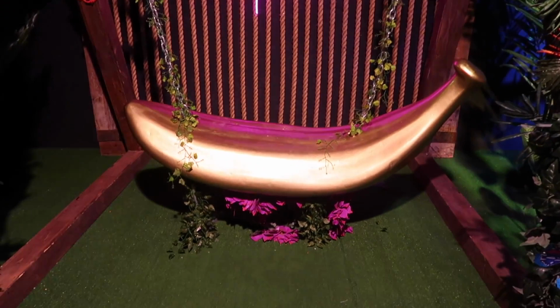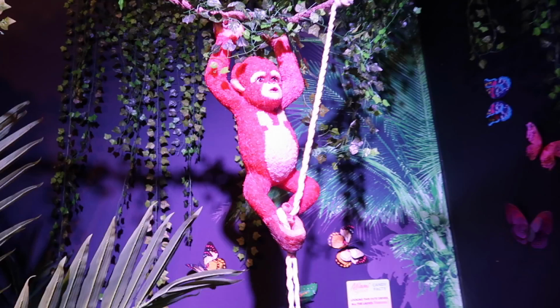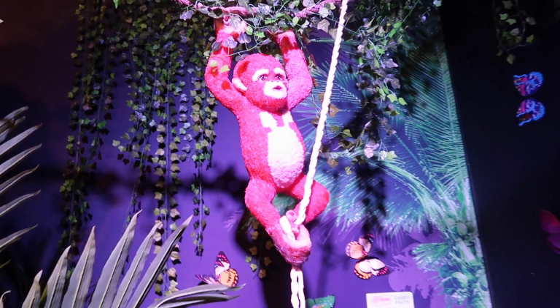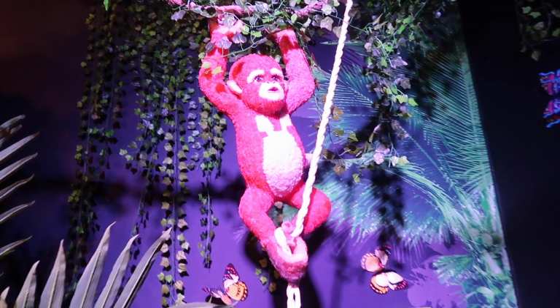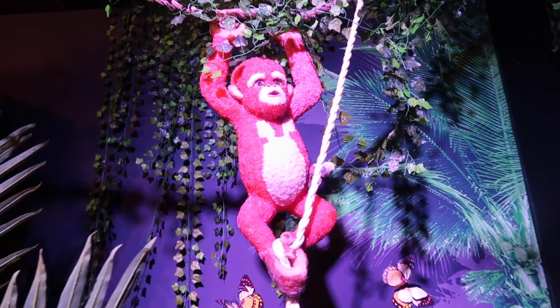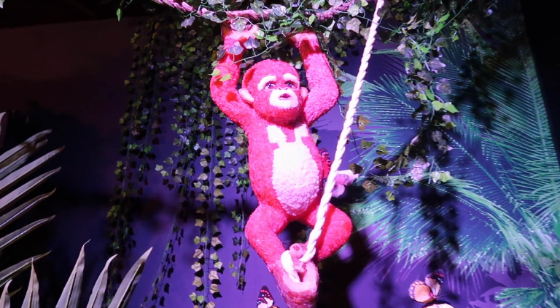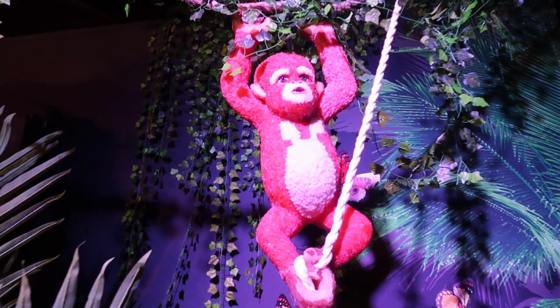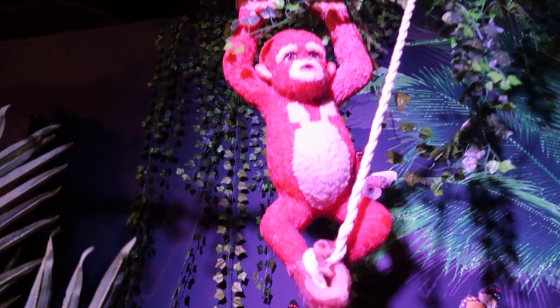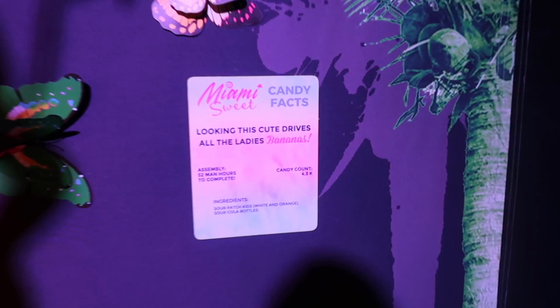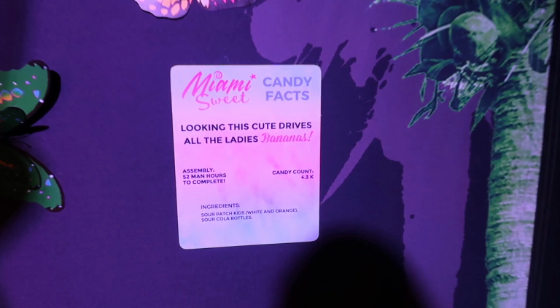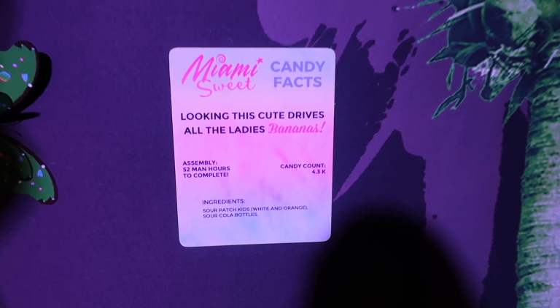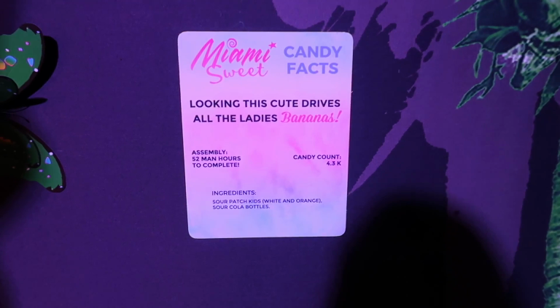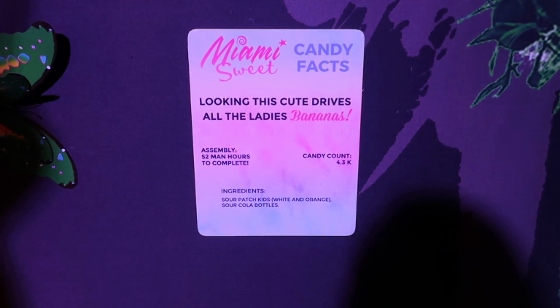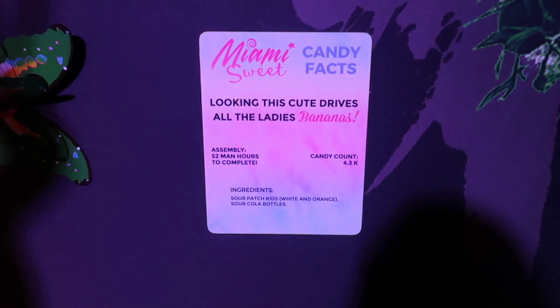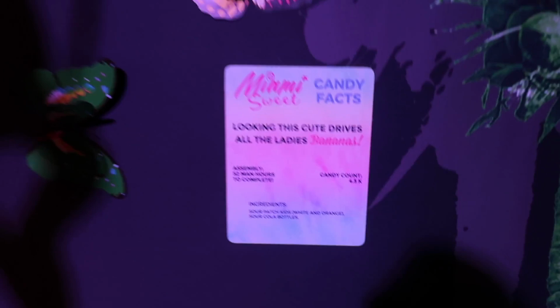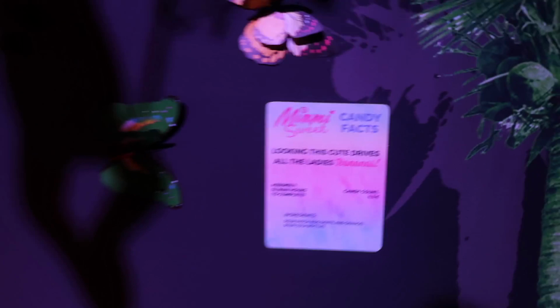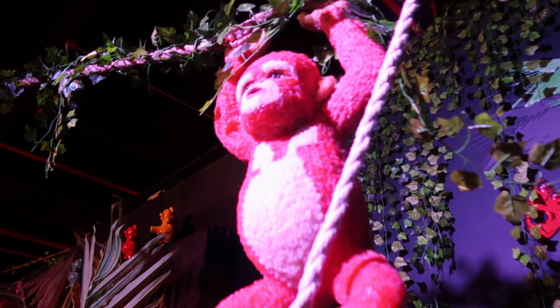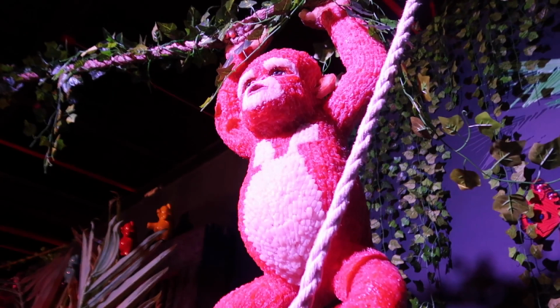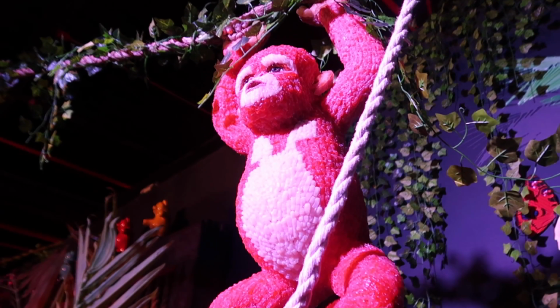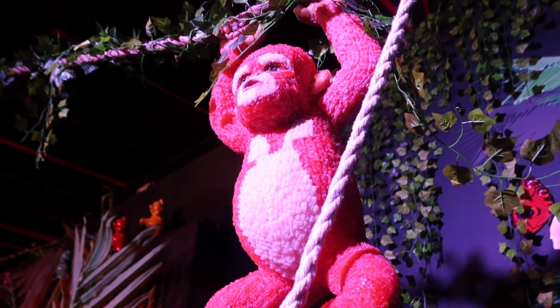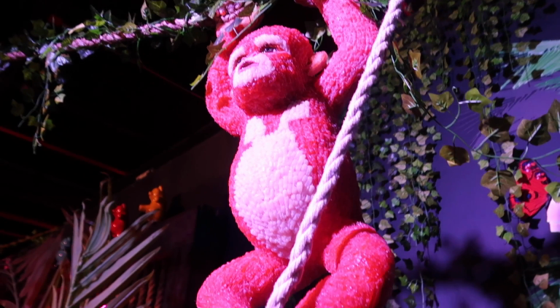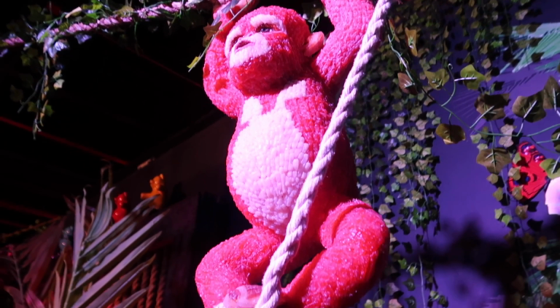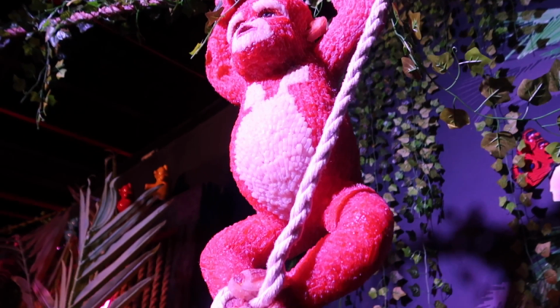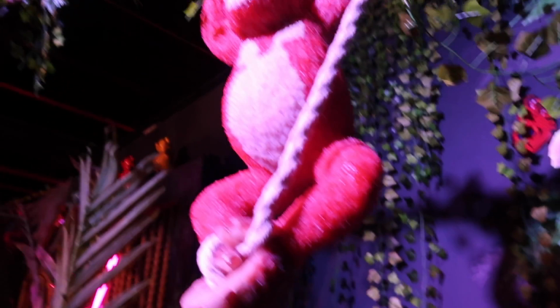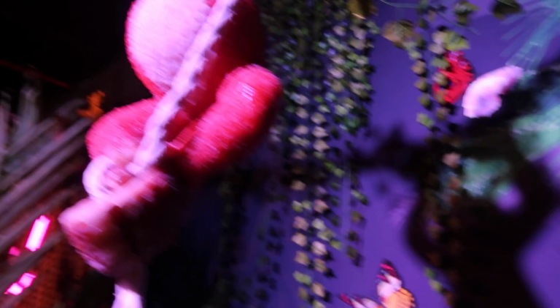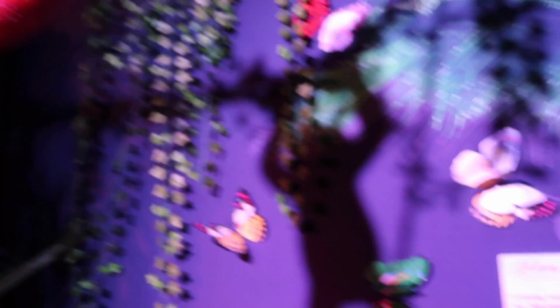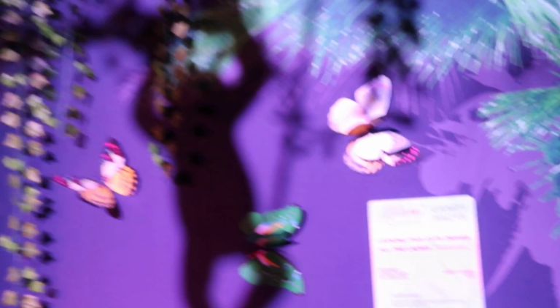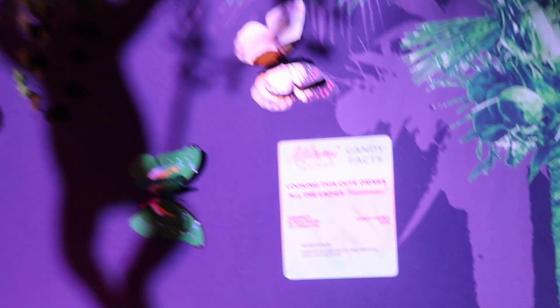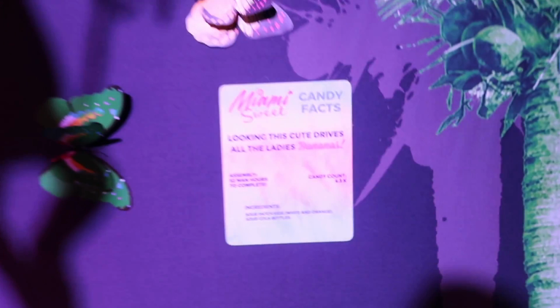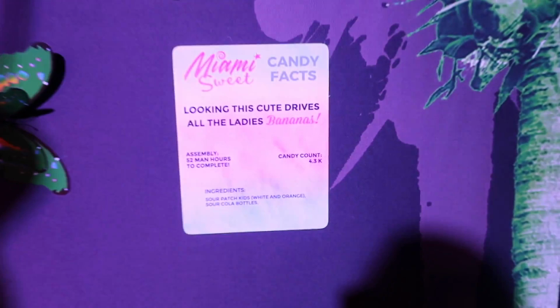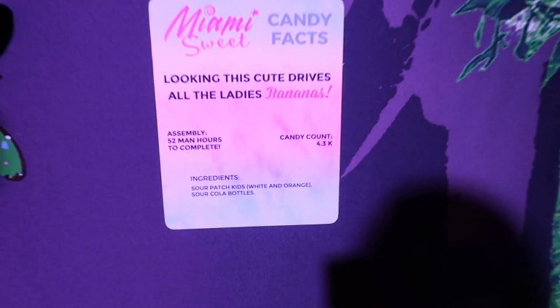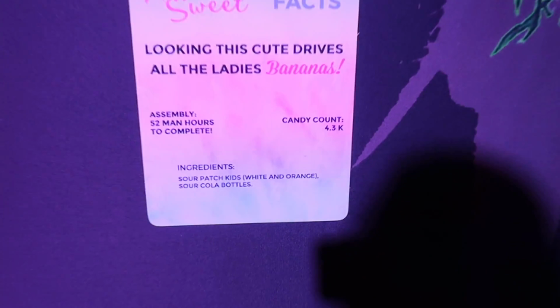This monkey is so cute — he is made with 4,000 candies, took 52 hours to make, and it has Sour Patch Kids and Sour Cola bottles.